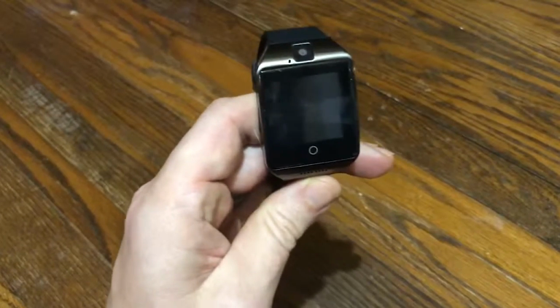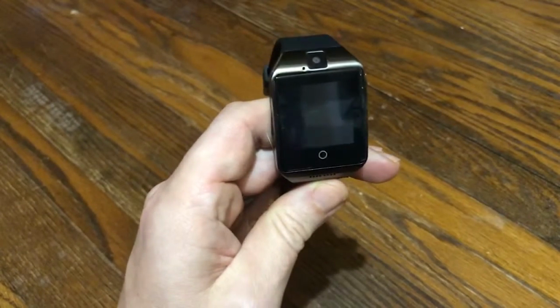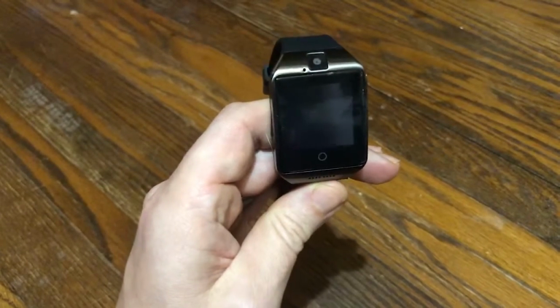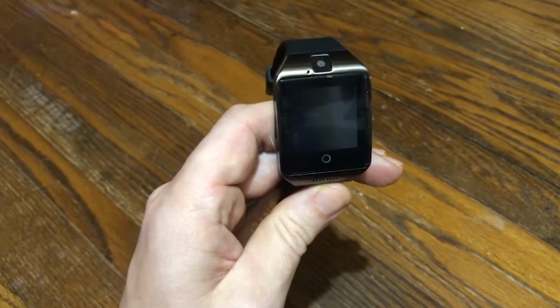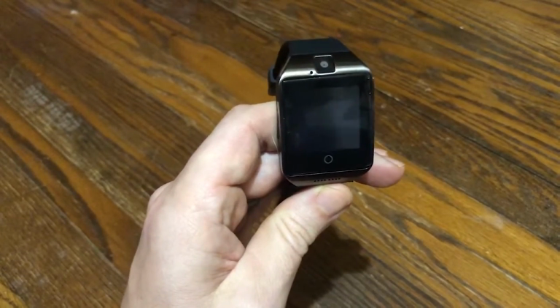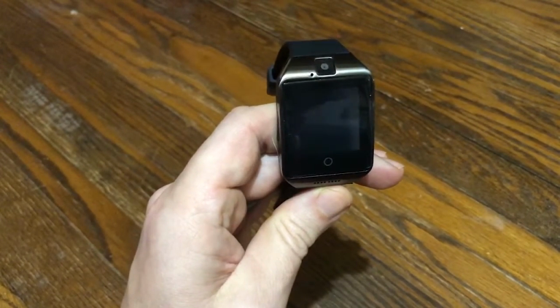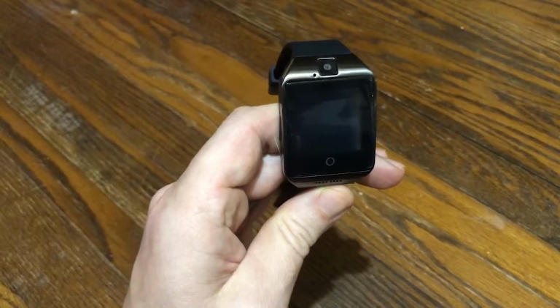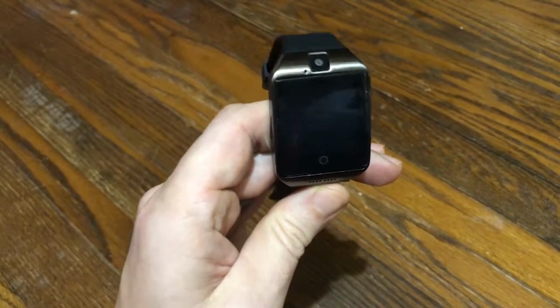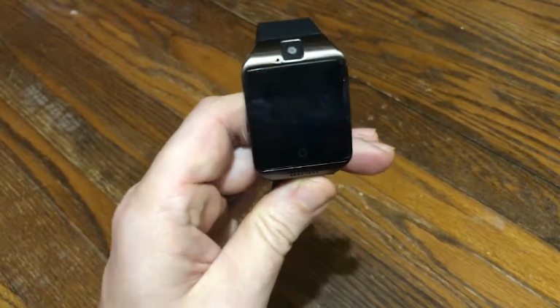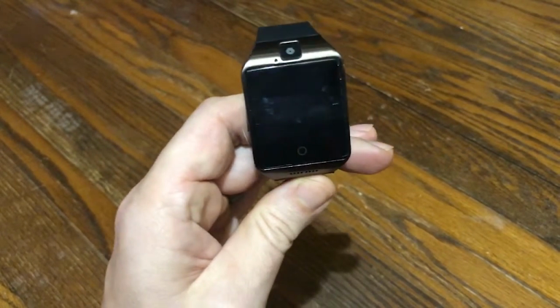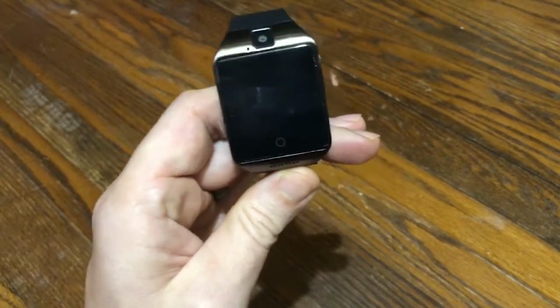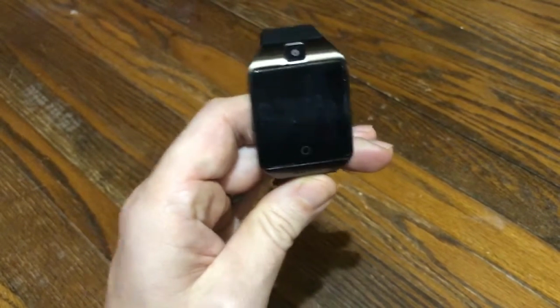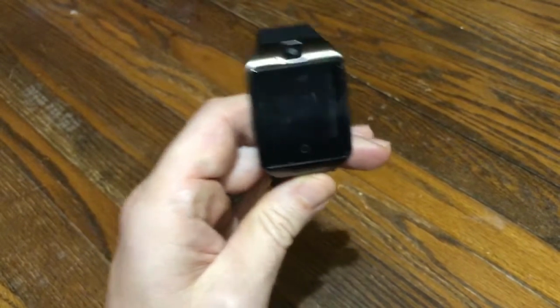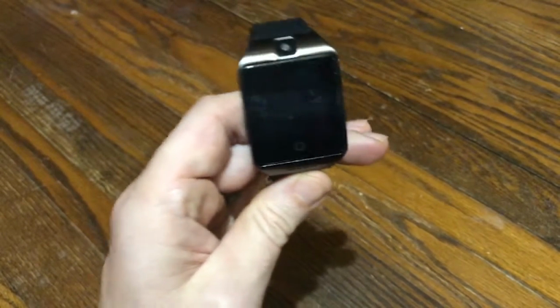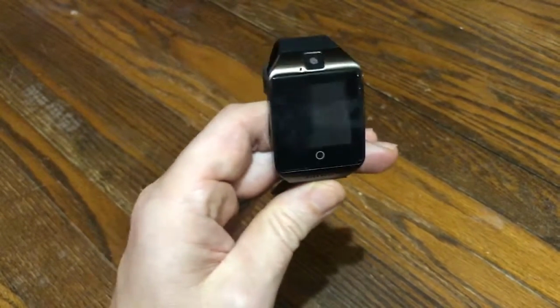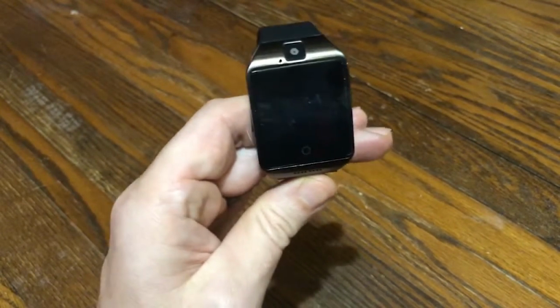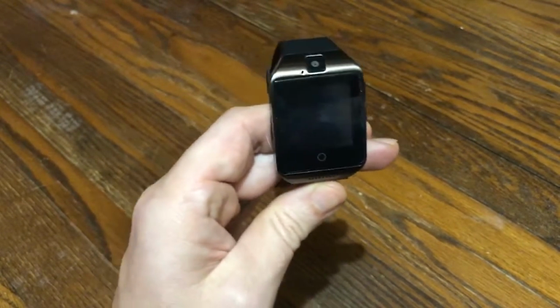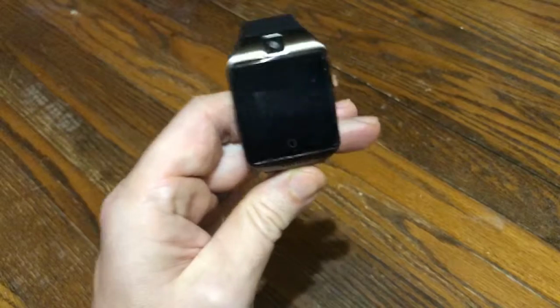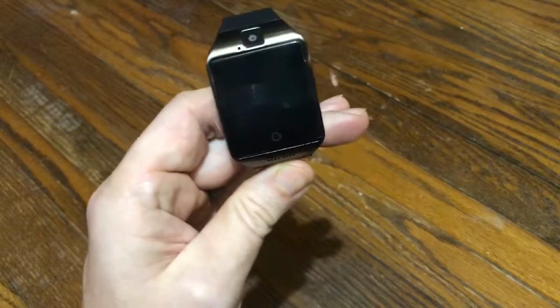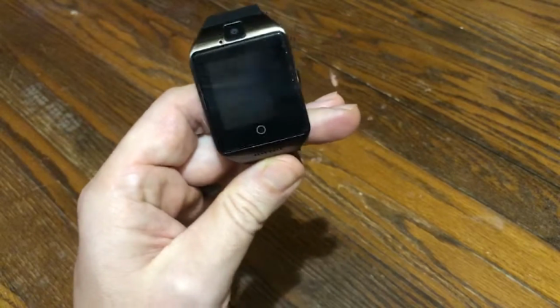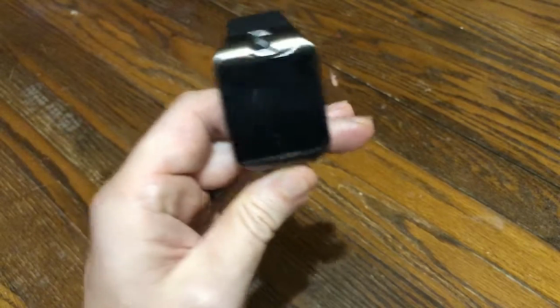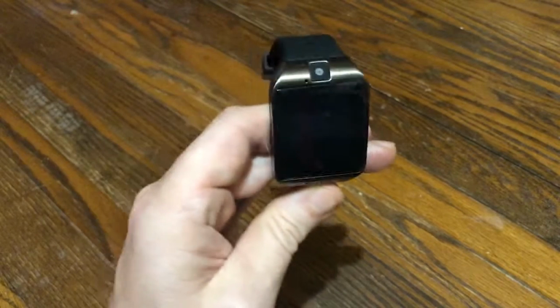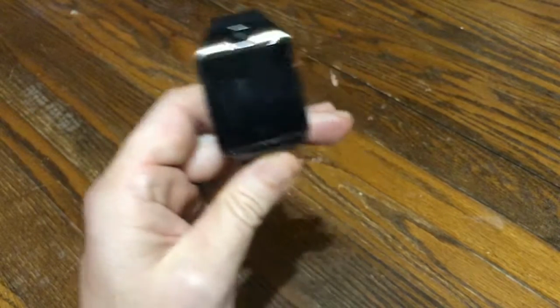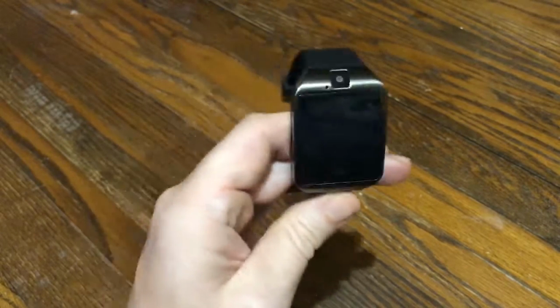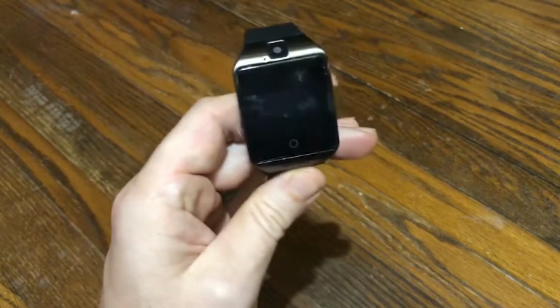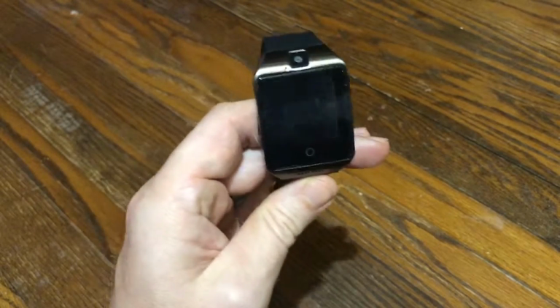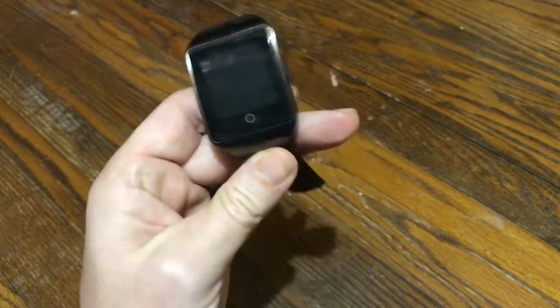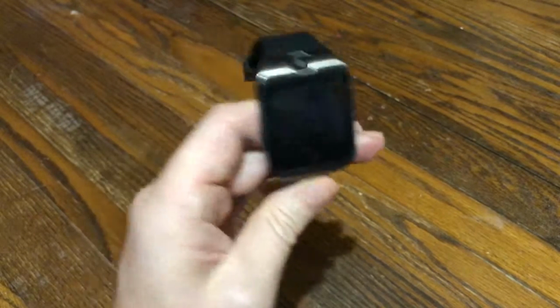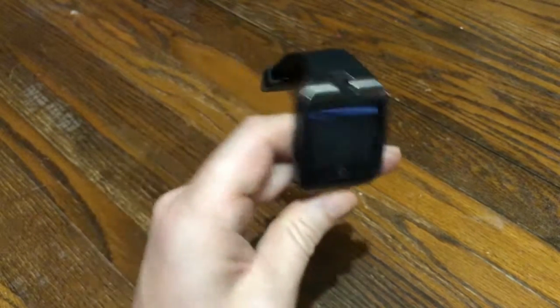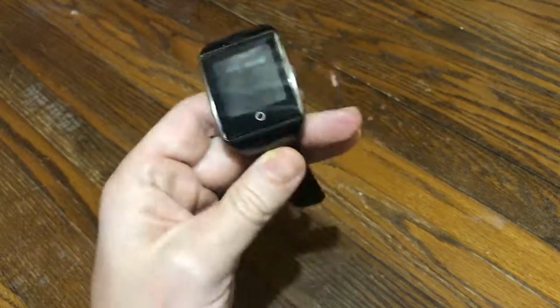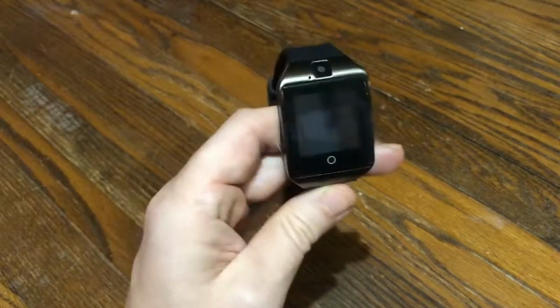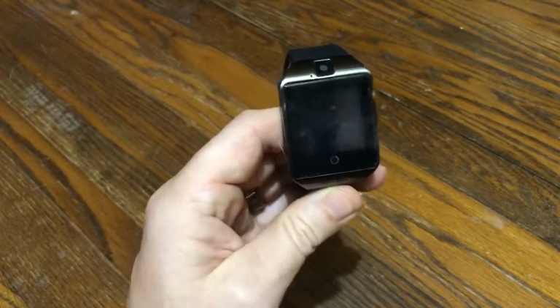All right, texters, now we're going to talk about how the watch can help keep you healthy and fit, and all sorts of other healthy stuff.